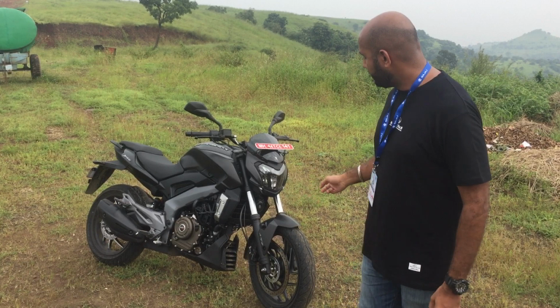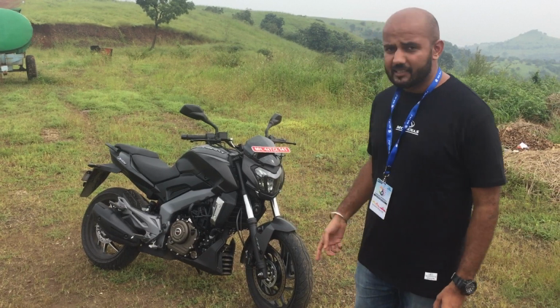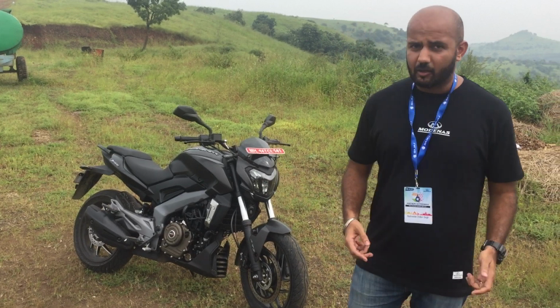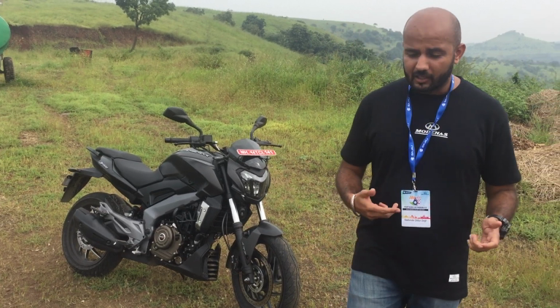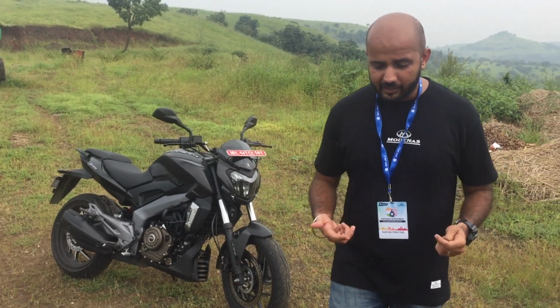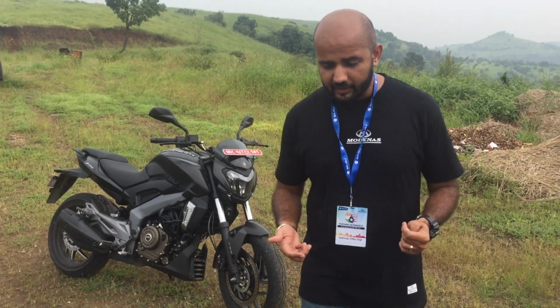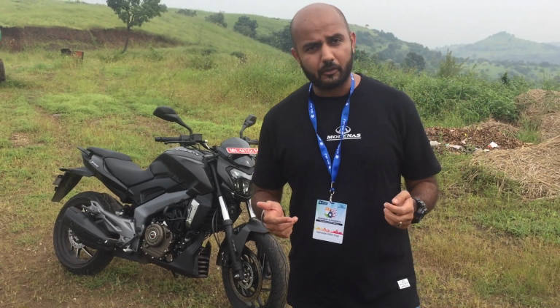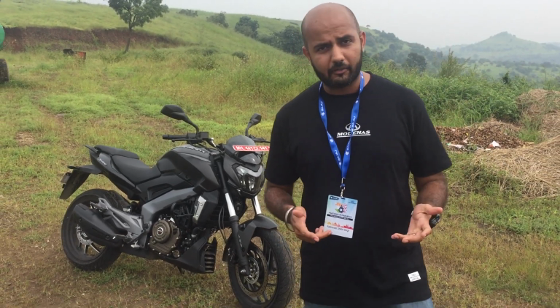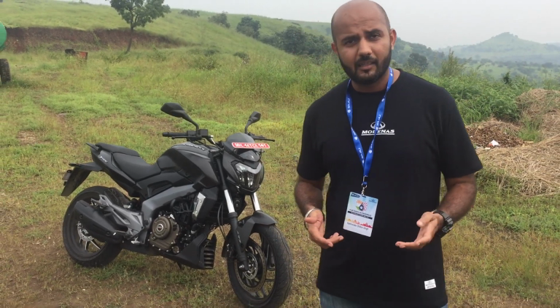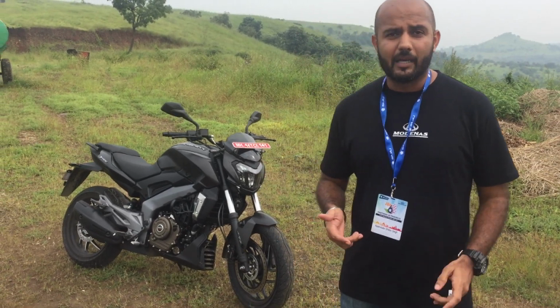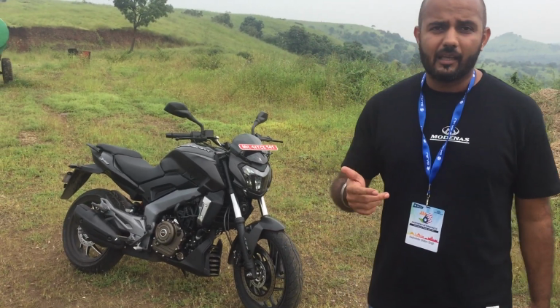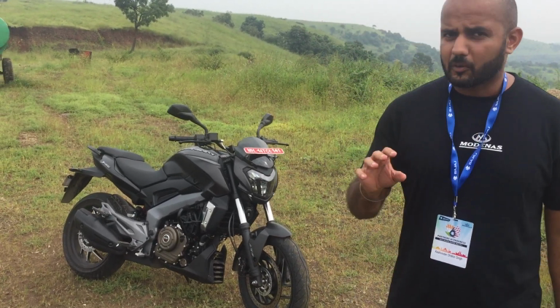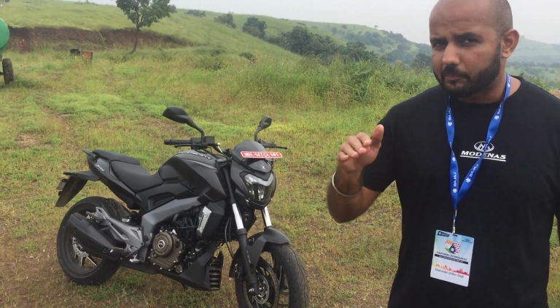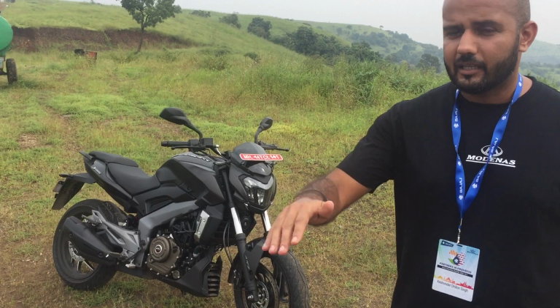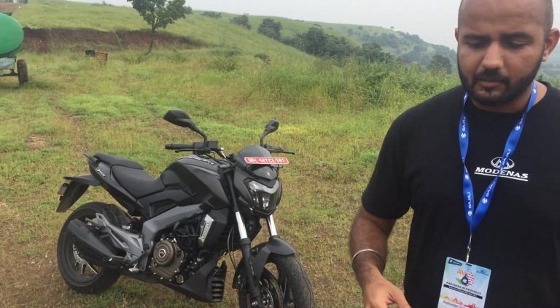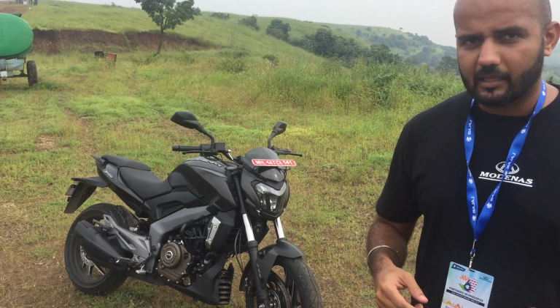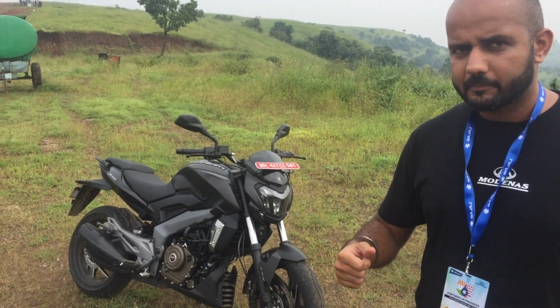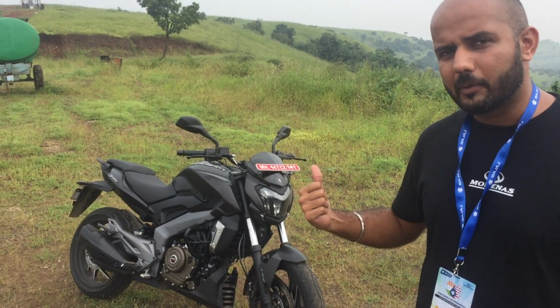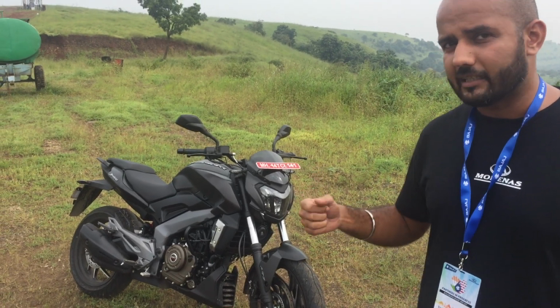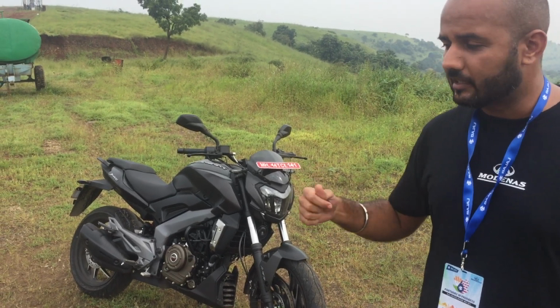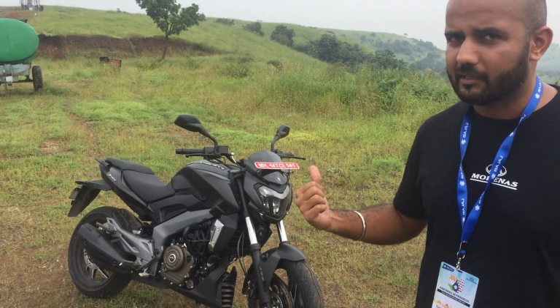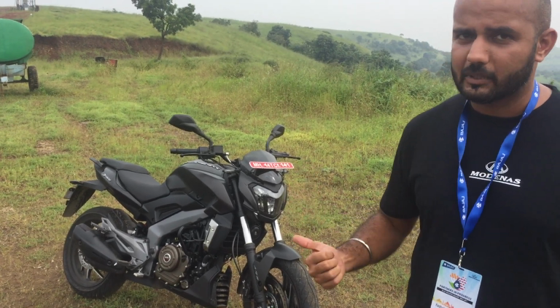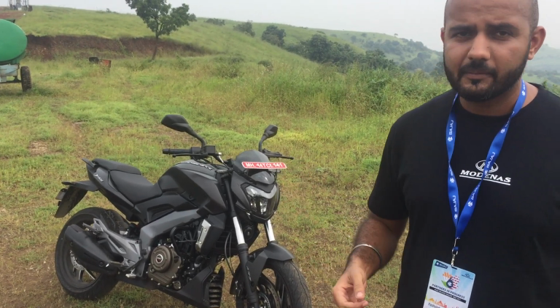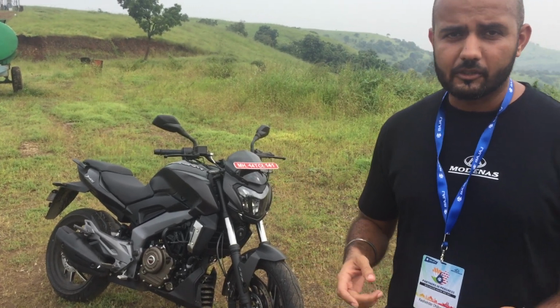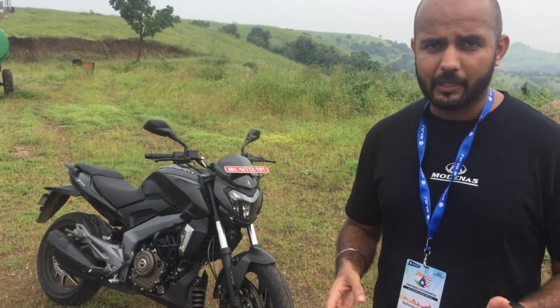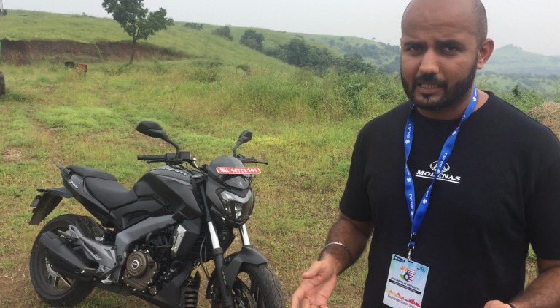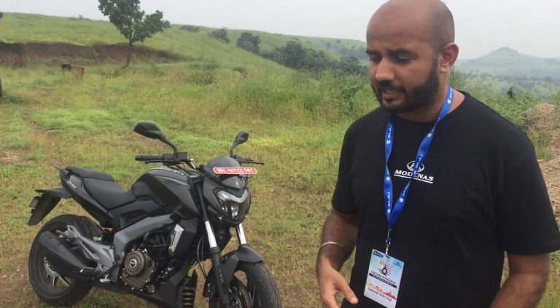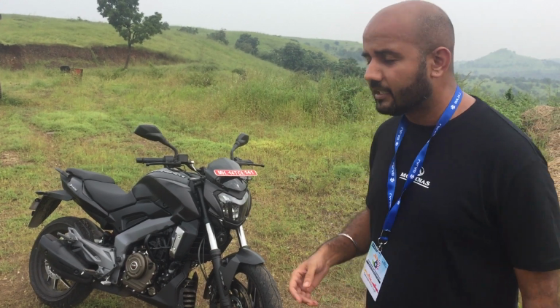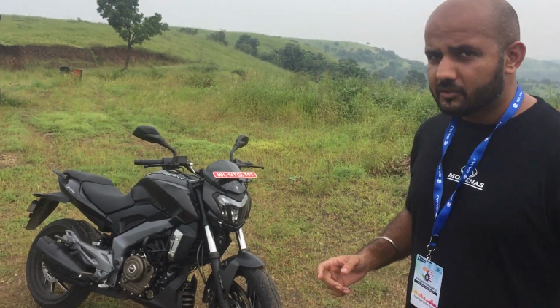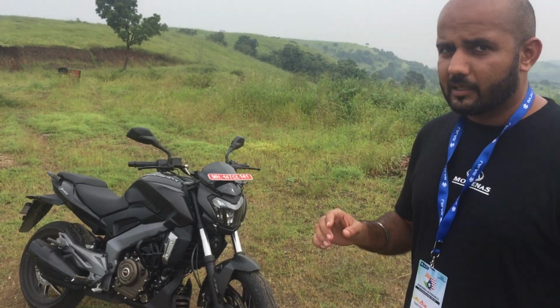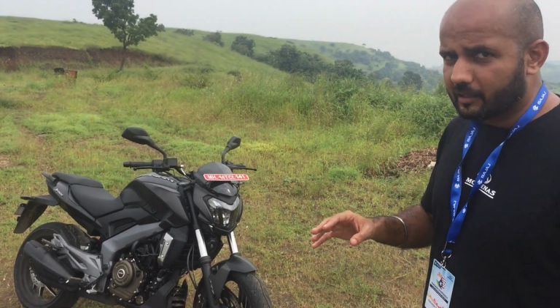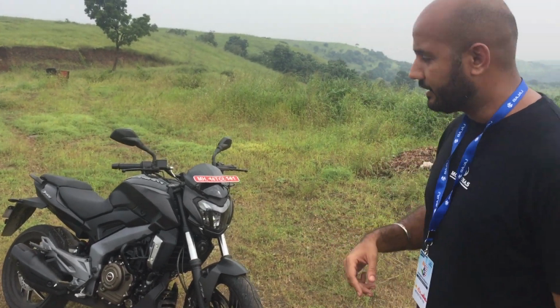These tyres are not particularly great for track riding and they're quite slippery as well, but we predict that when this bike reaches Malaysia it's going to be with Madzilla tyres, so it'll be better.